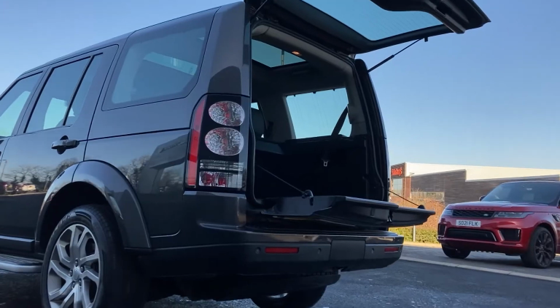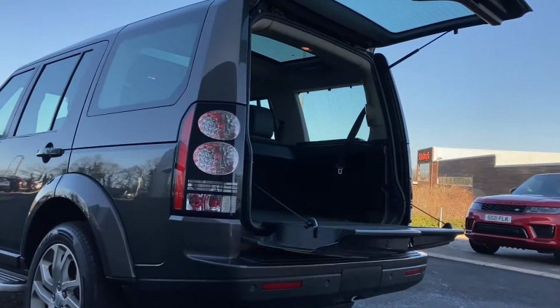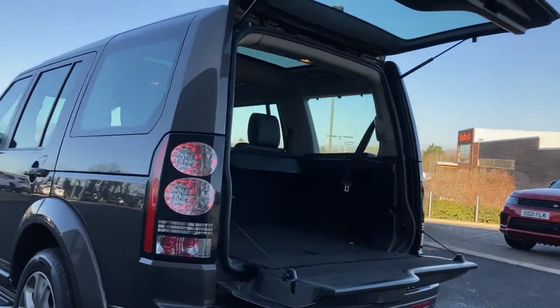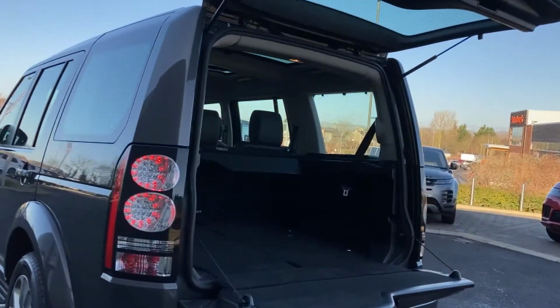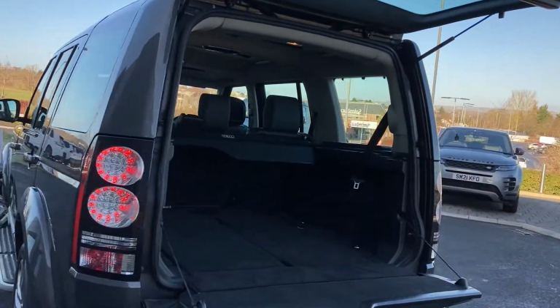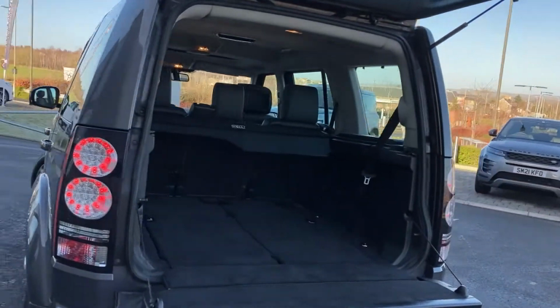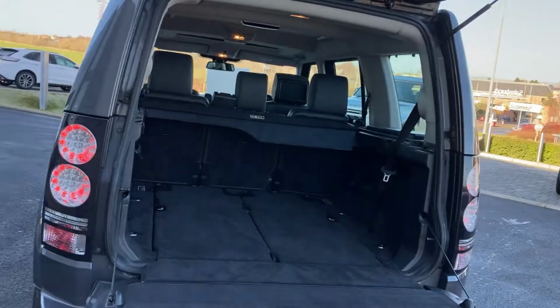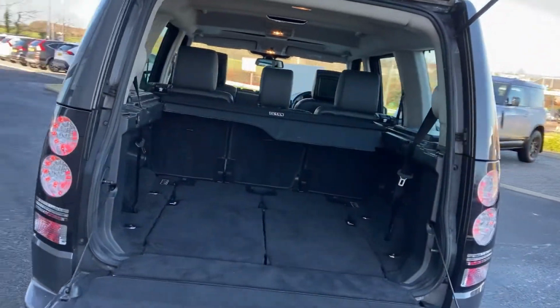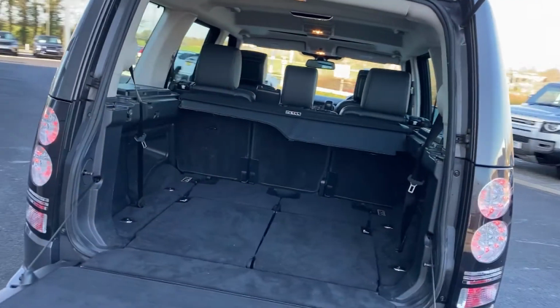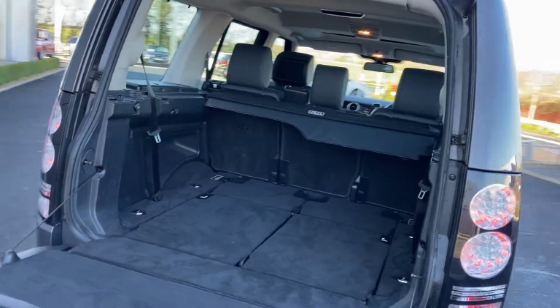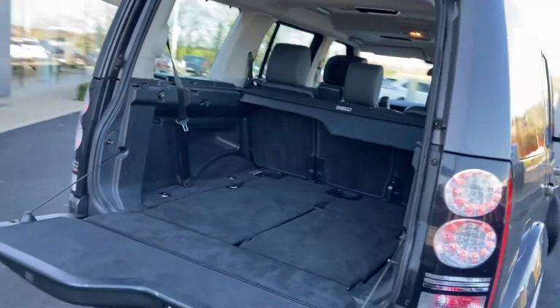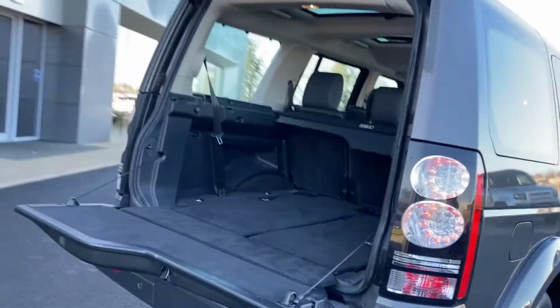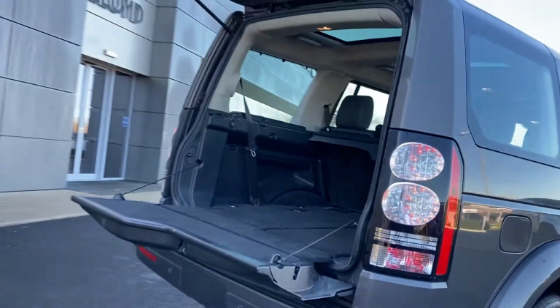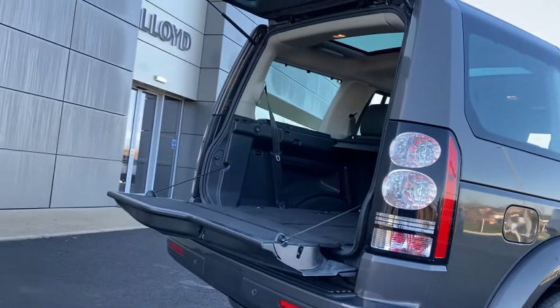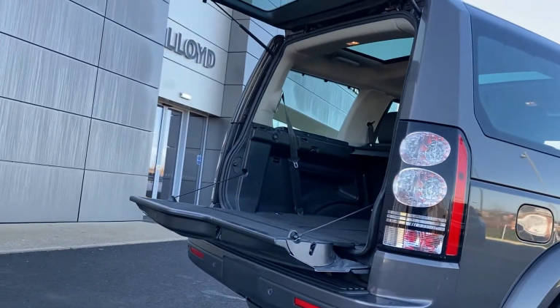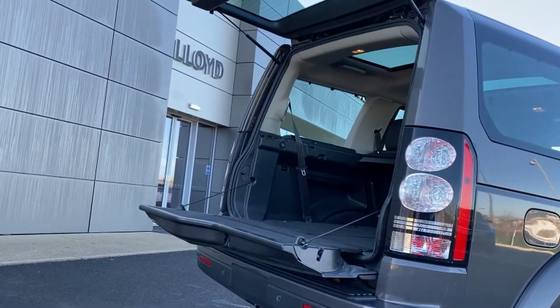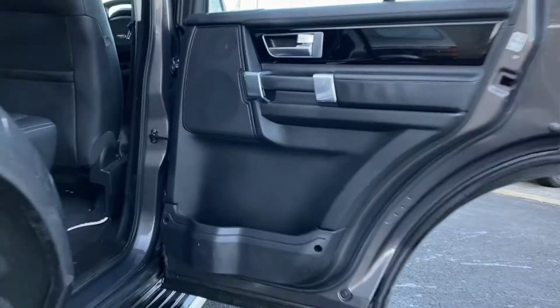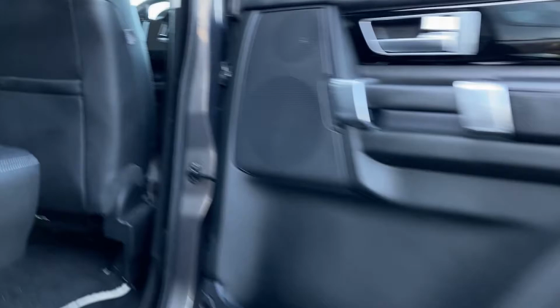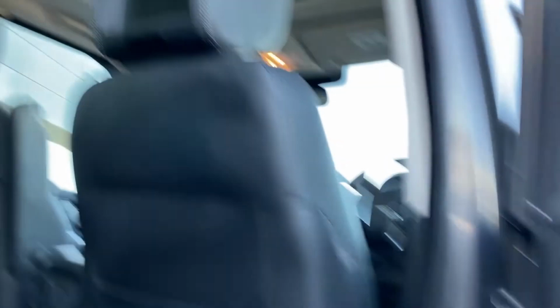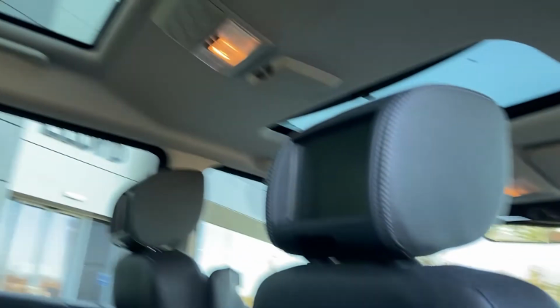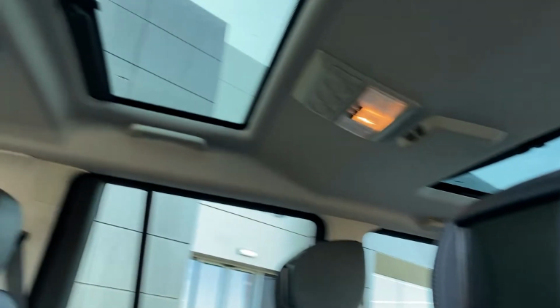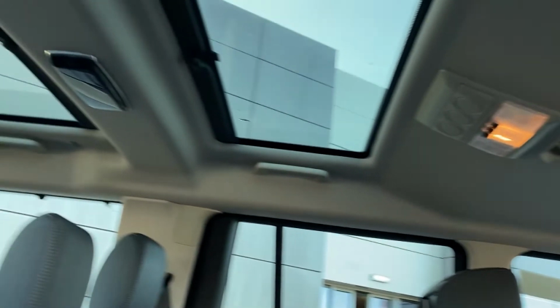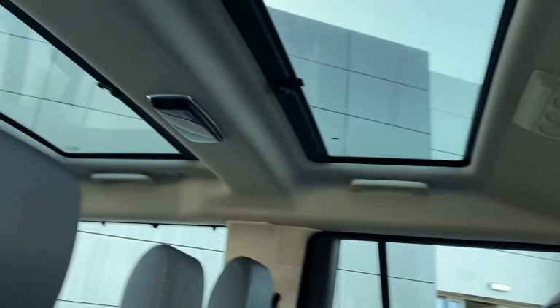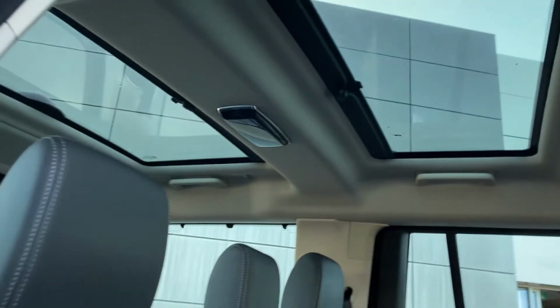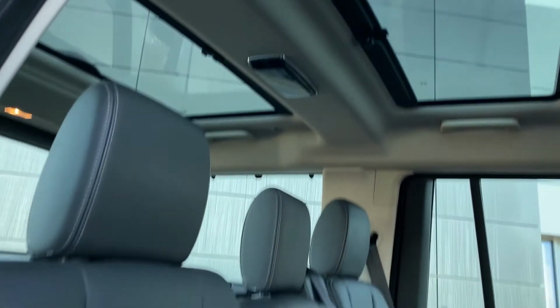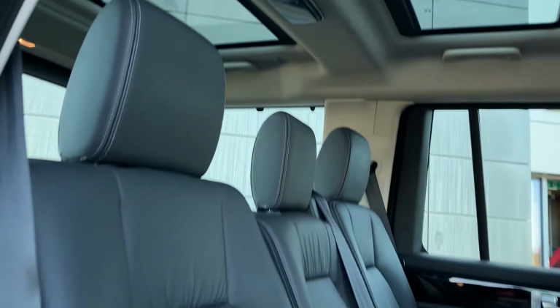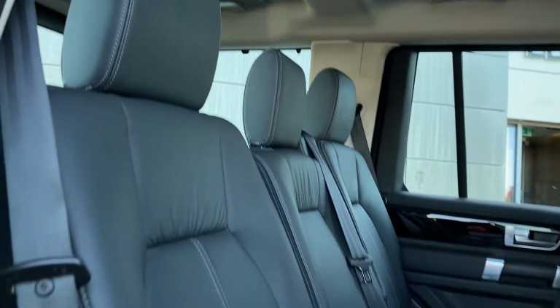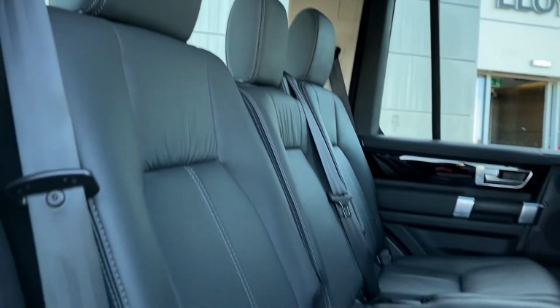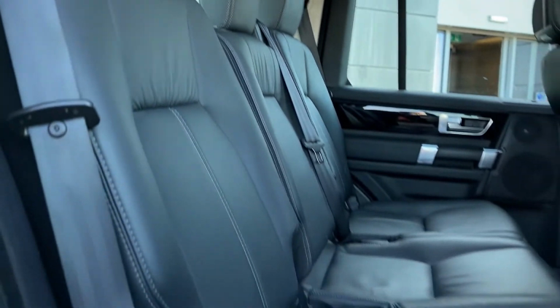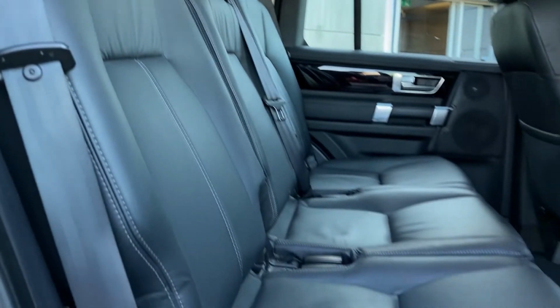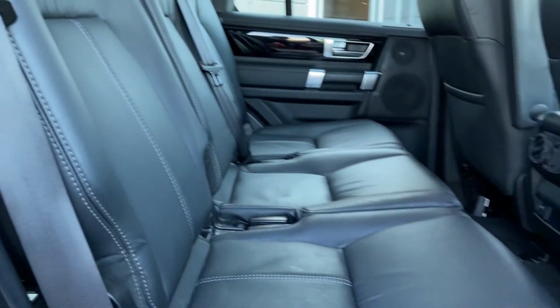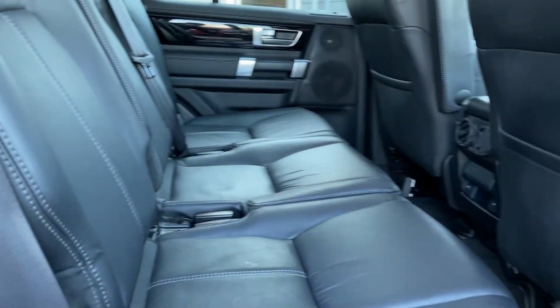As we come into the tailgate now we can see the folding second and third row seats — as you can see it is very spacious there. Coming into the rear of the cabin you can see the pan roofs from the inside and the ebony Windsor seats with the white contrast stitching.